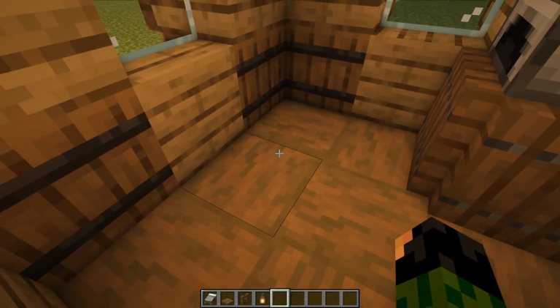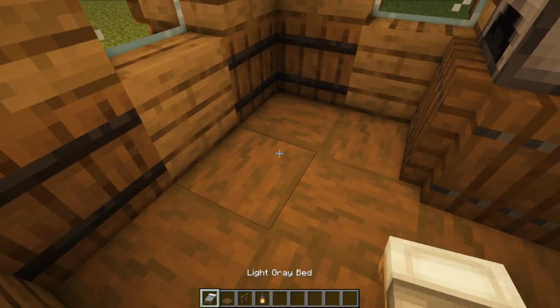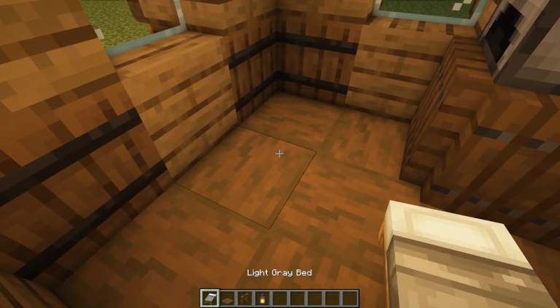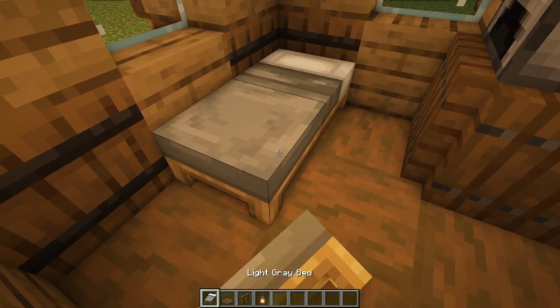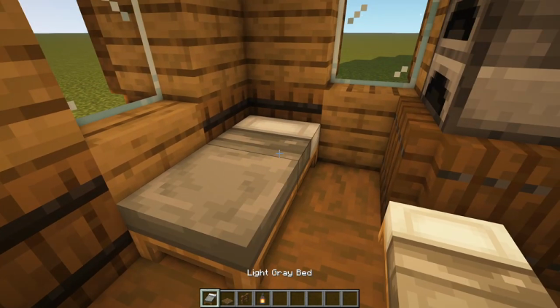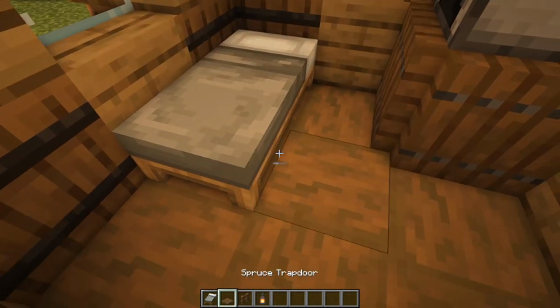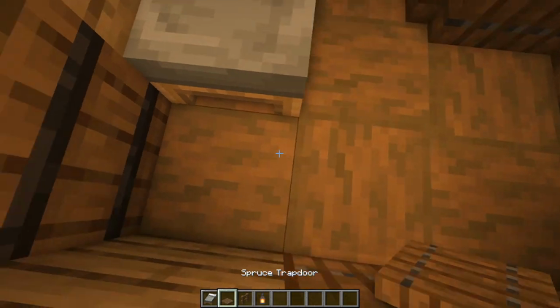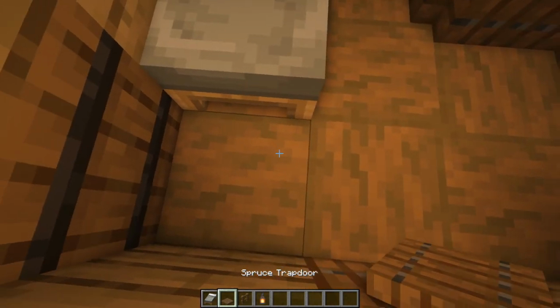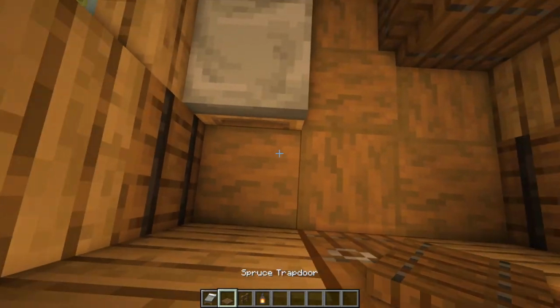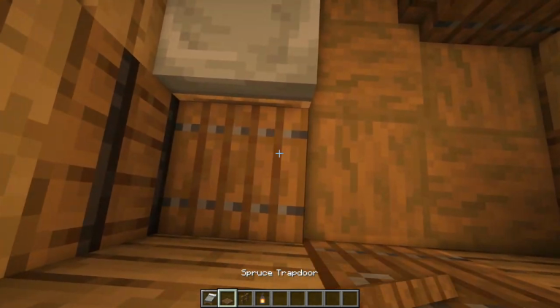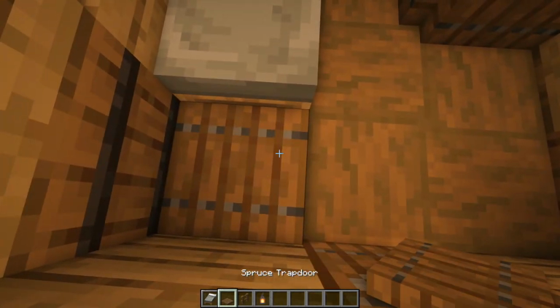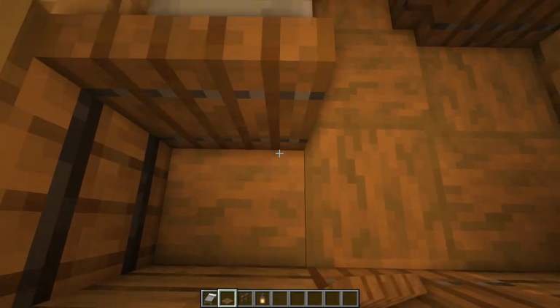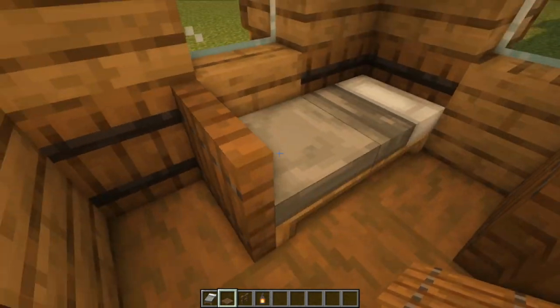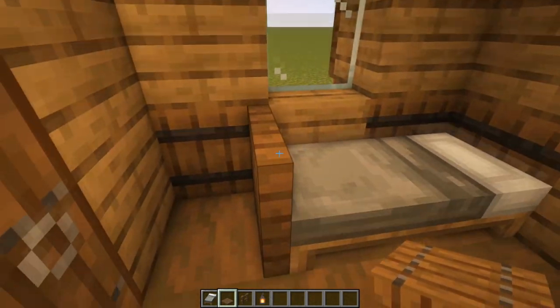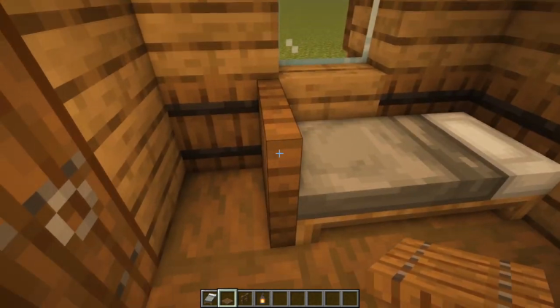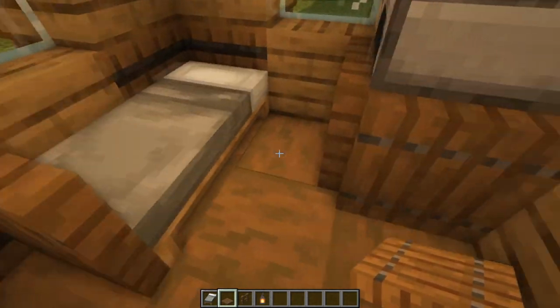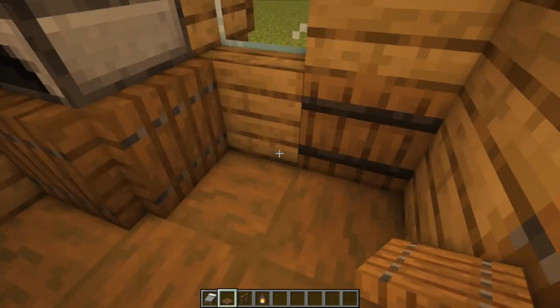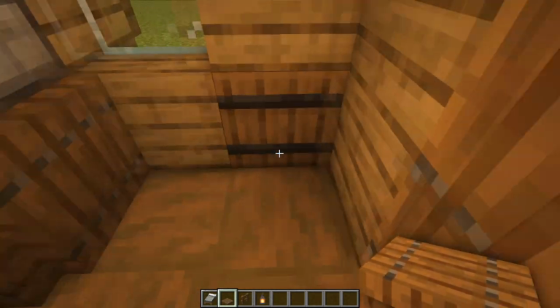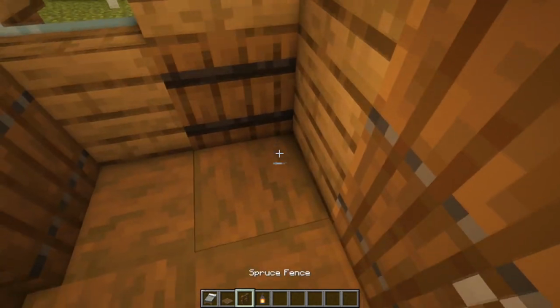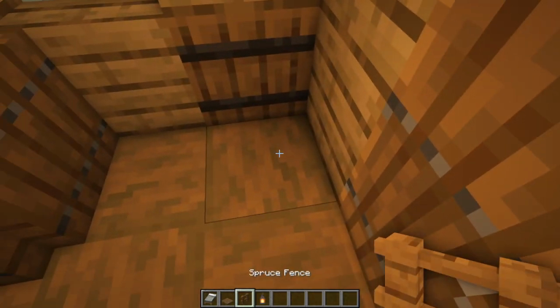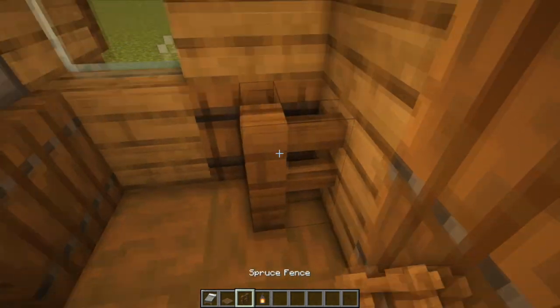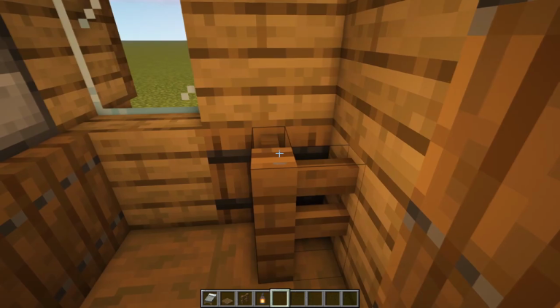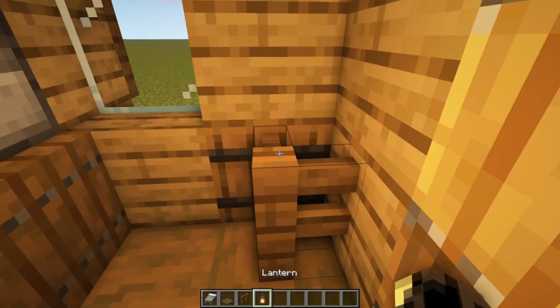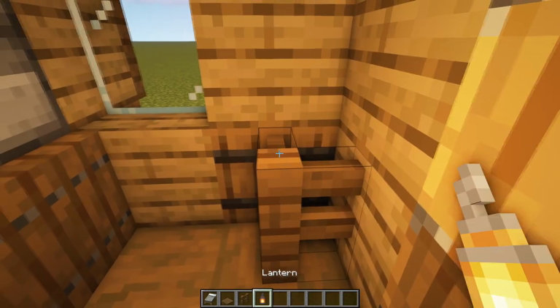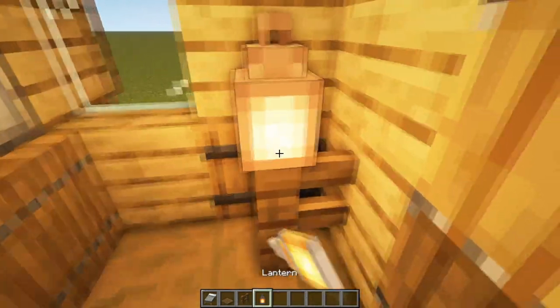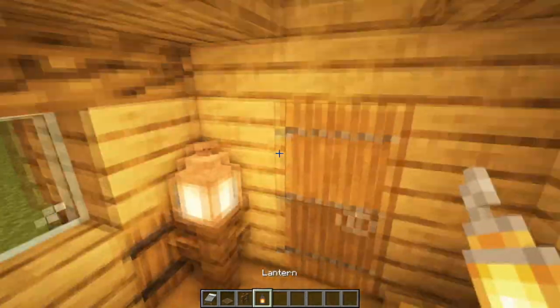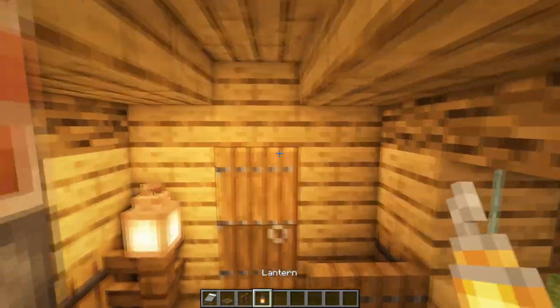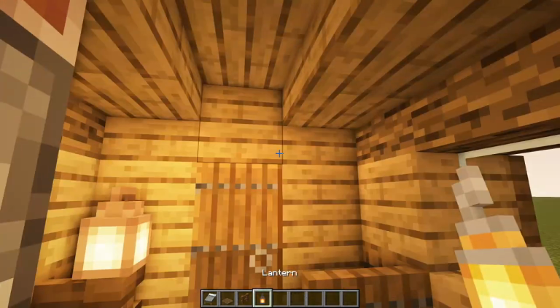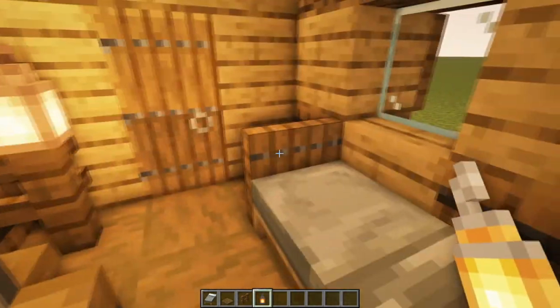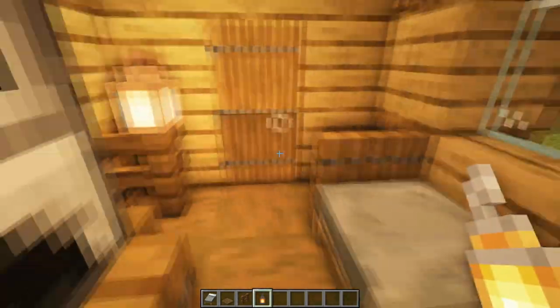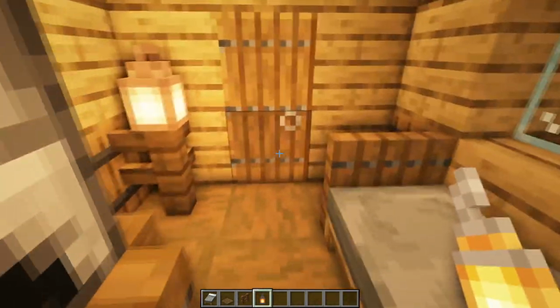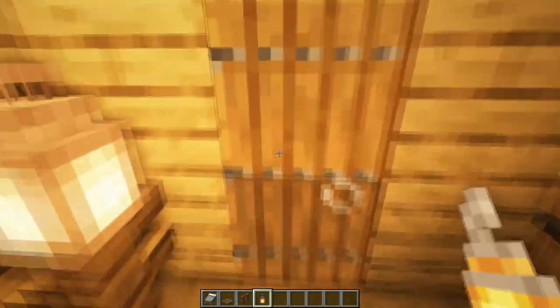We can place our bed down in this corner here, and then add in a spruce trapdoor as an extra little support, and then a fence over in this corner with a lantern on top to light this place up a little bit.